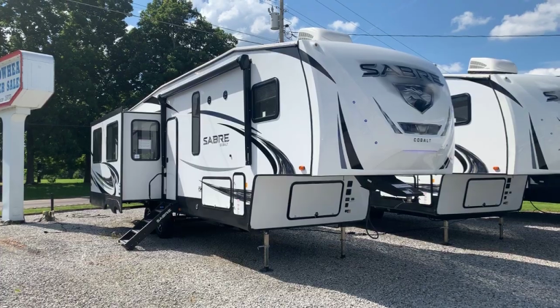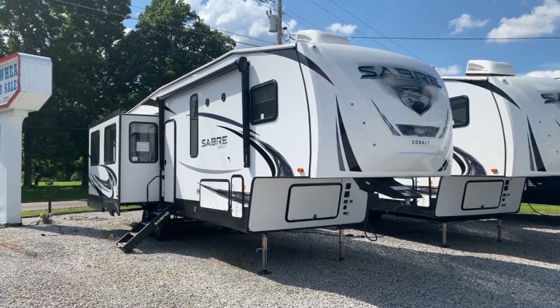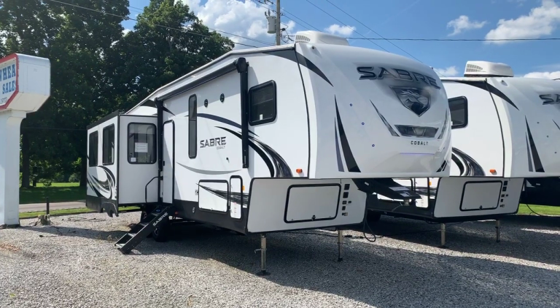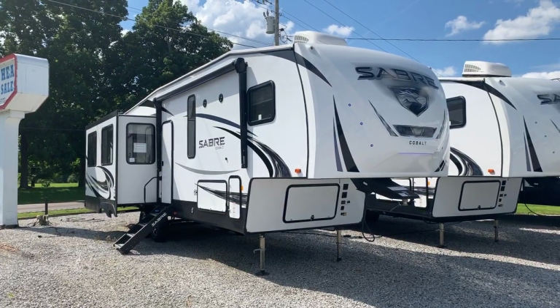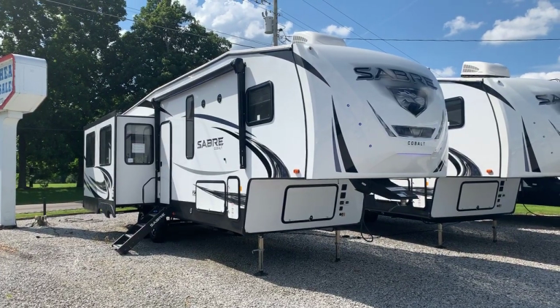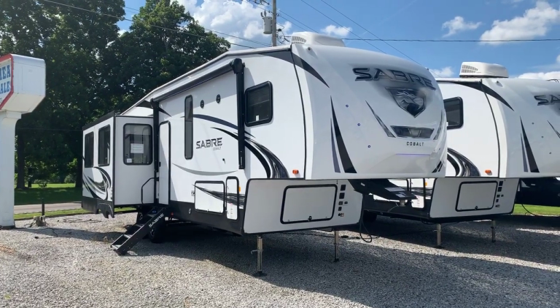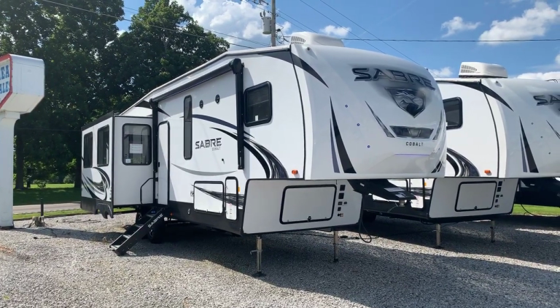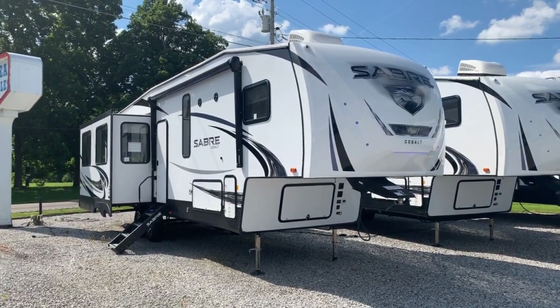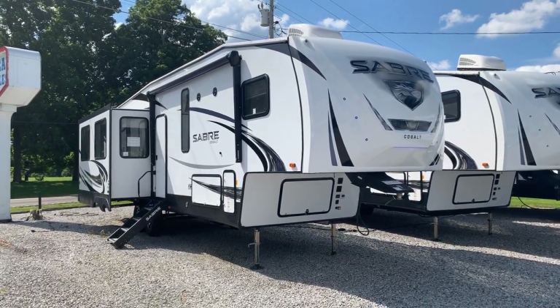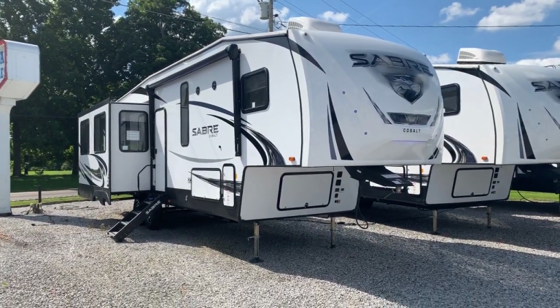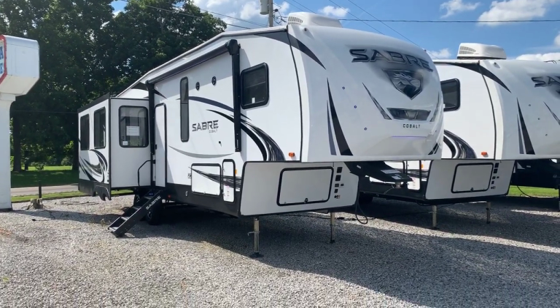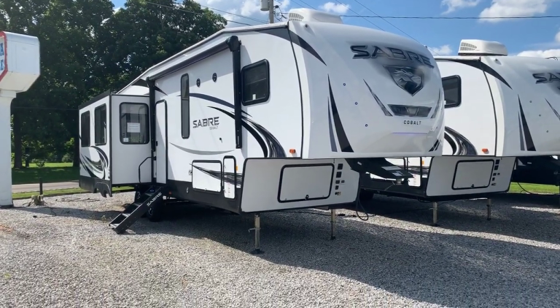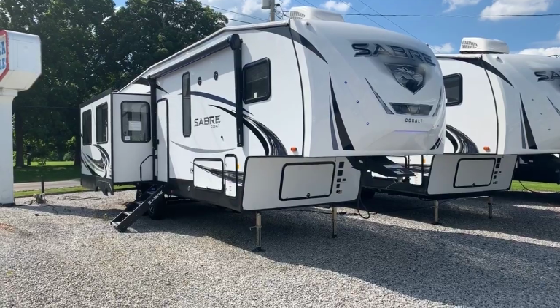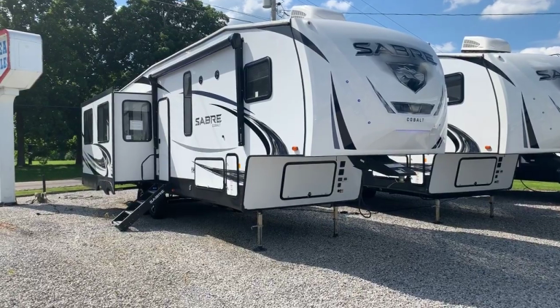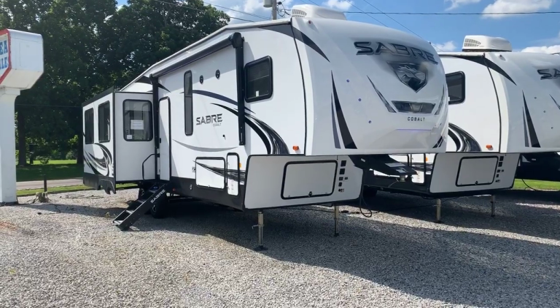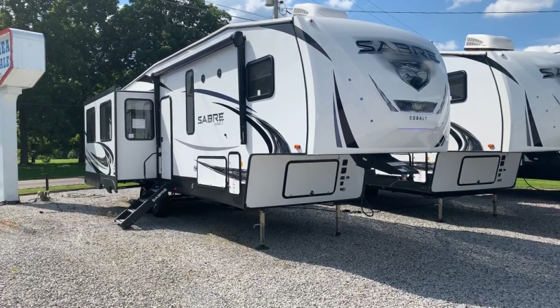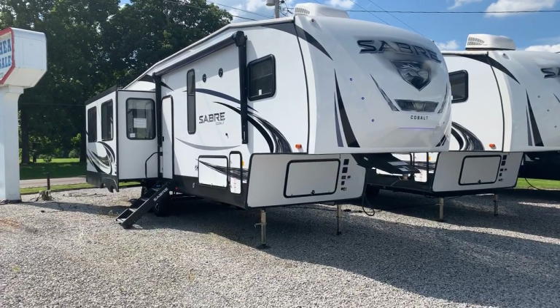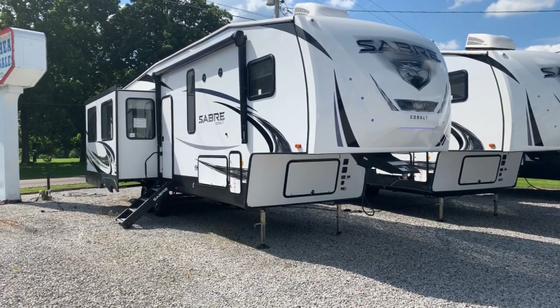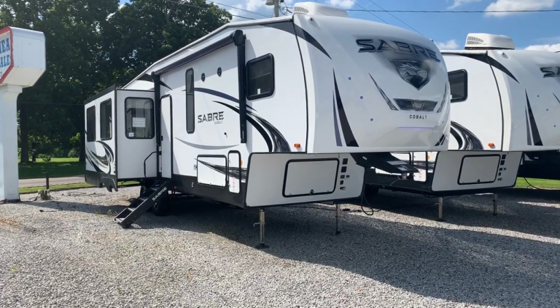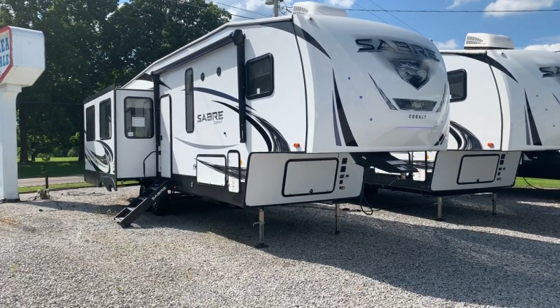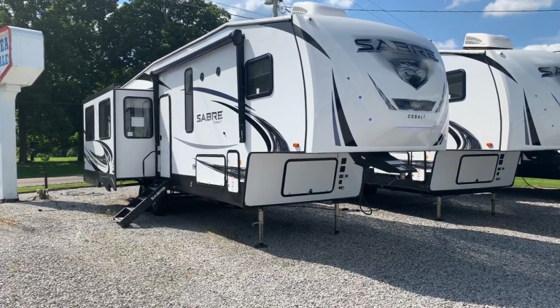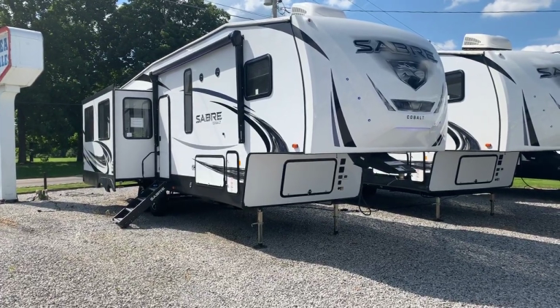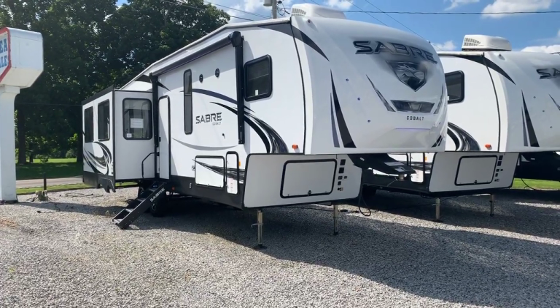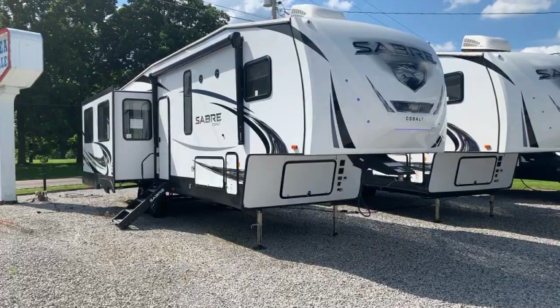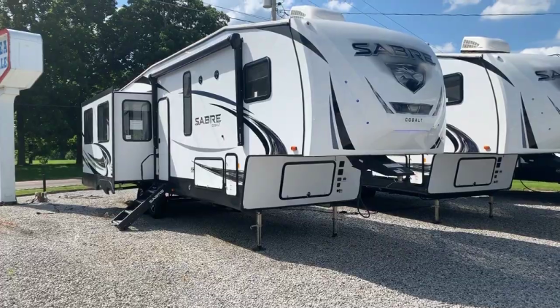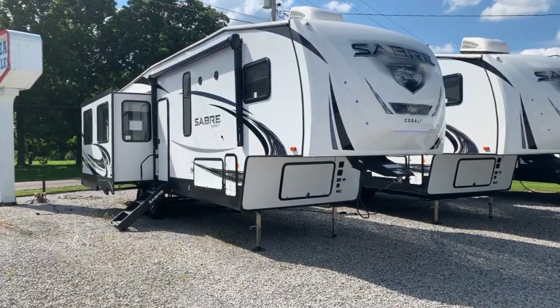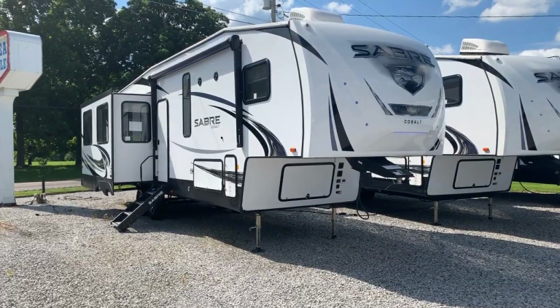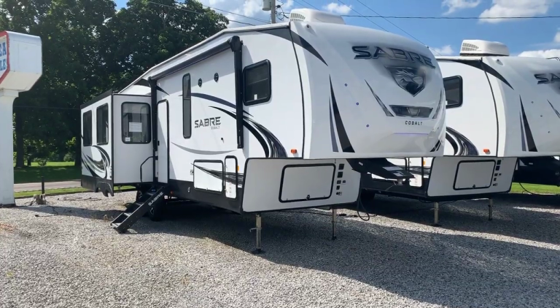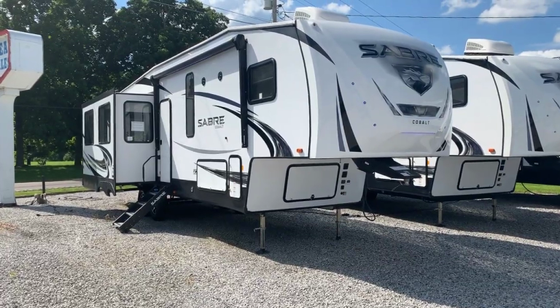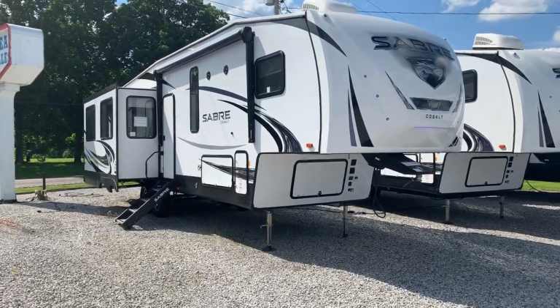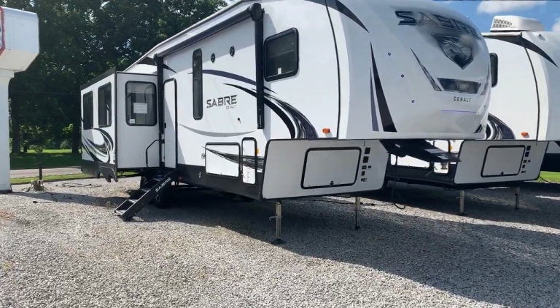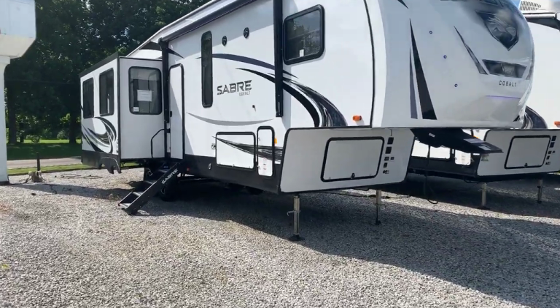I'm Collin Fitzgerald here with Arrowhead Camper Sales in Mayfield, Kentucky. We're going to look at a 2020 32 DPT Sabre Cobalt 5th wheel by Forest River. This is a three-slide rear living model with two pantries and a bed slide. We're going to look at some features of this floor plan.